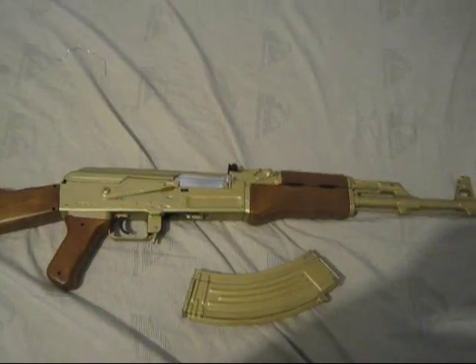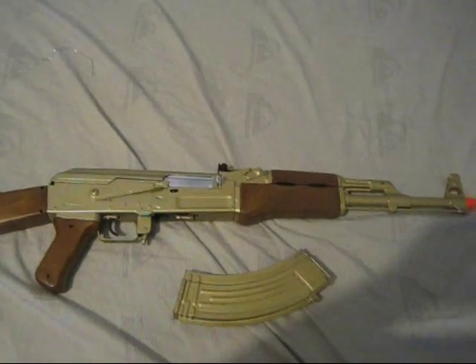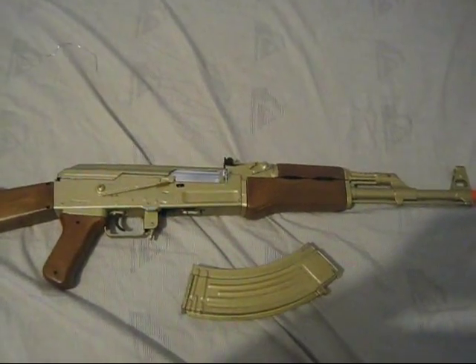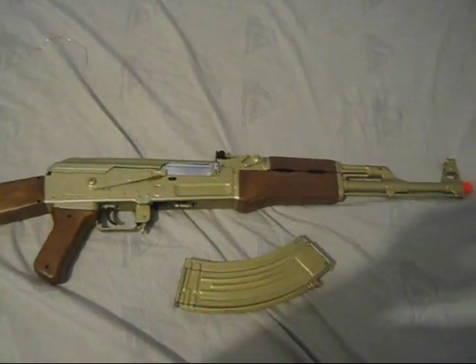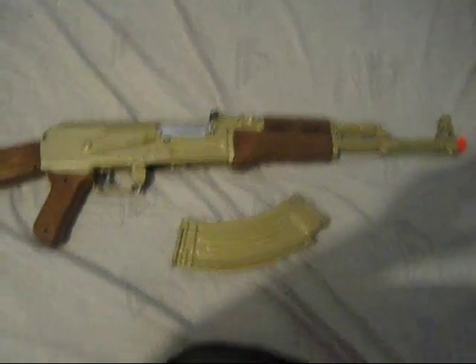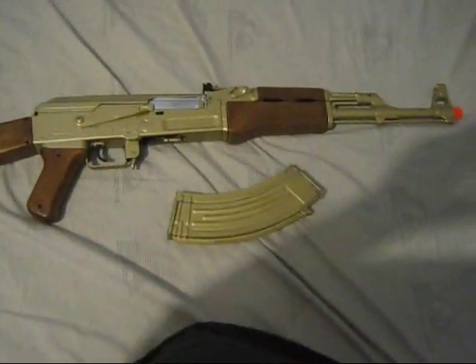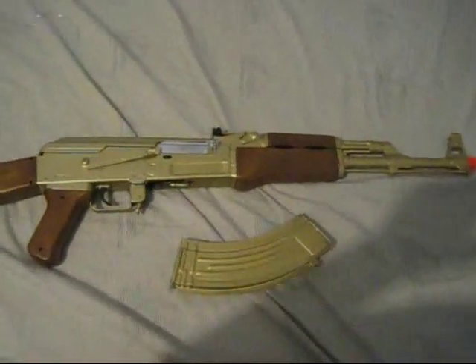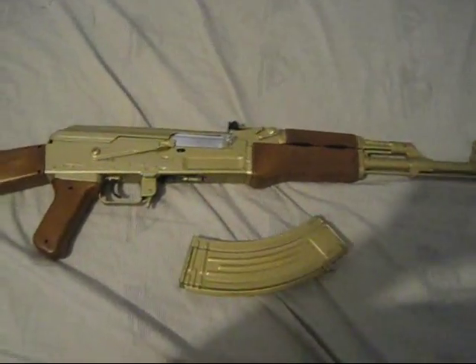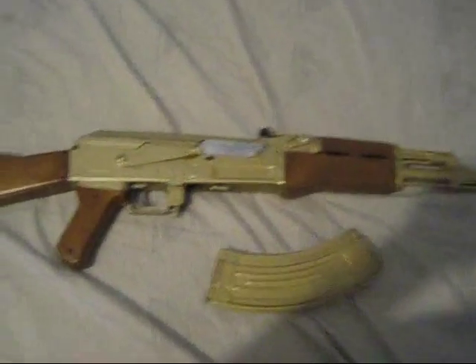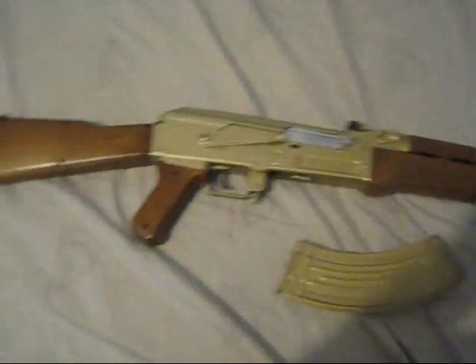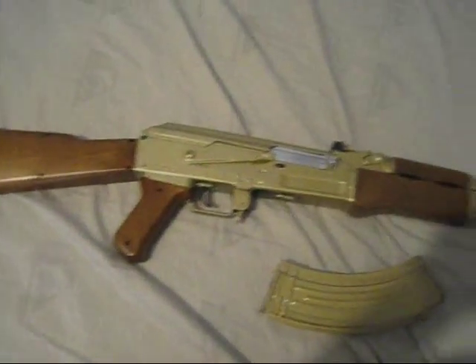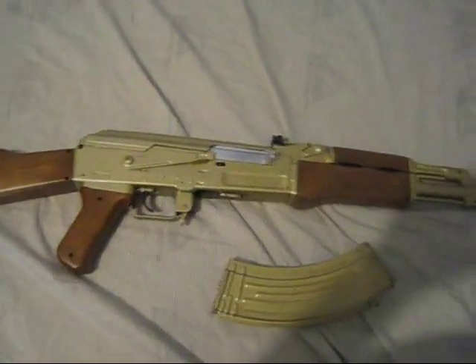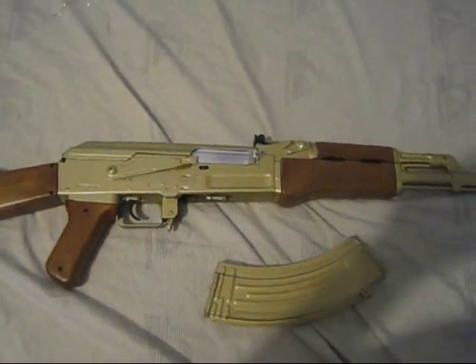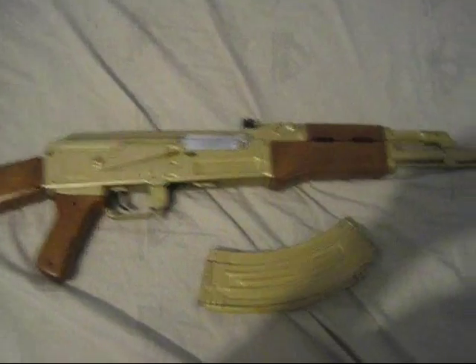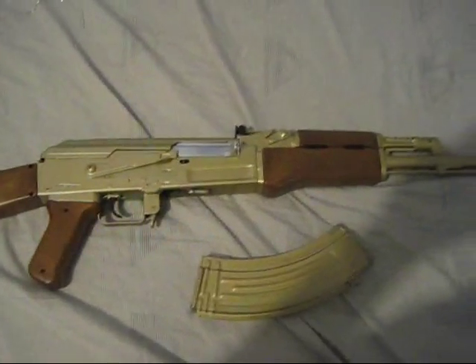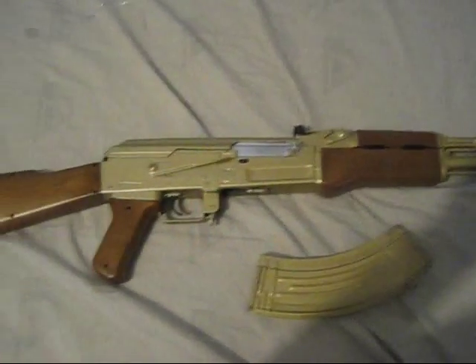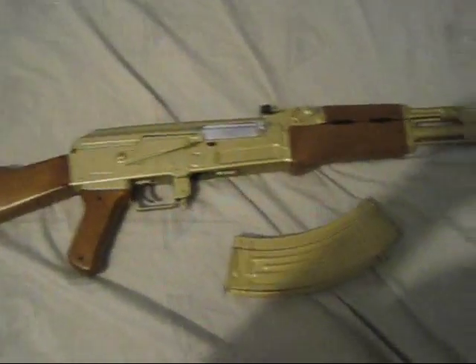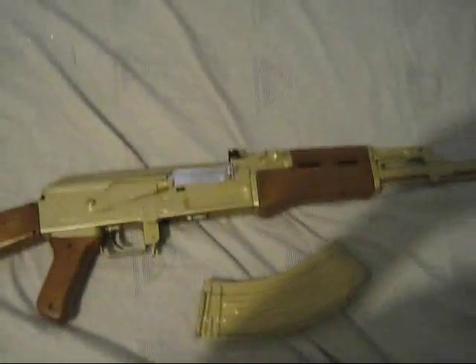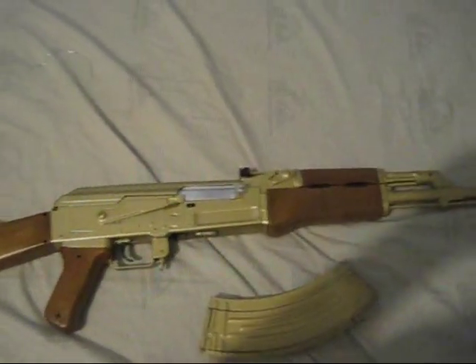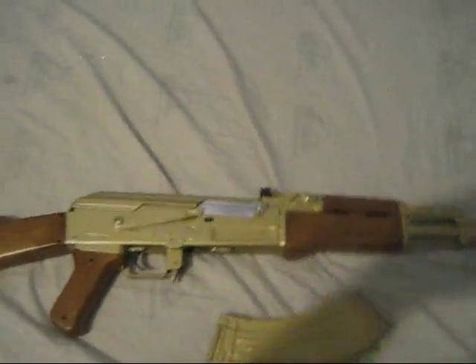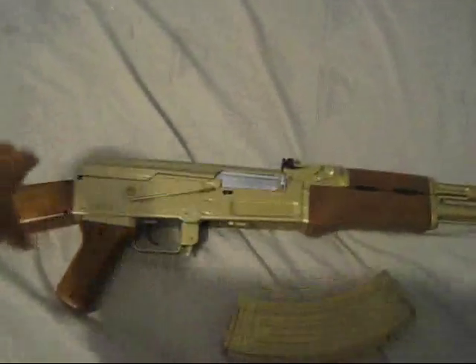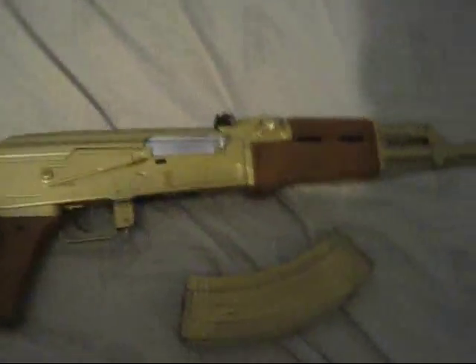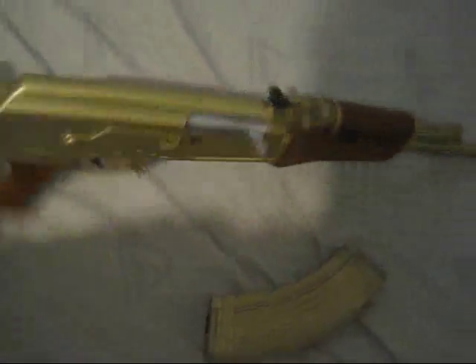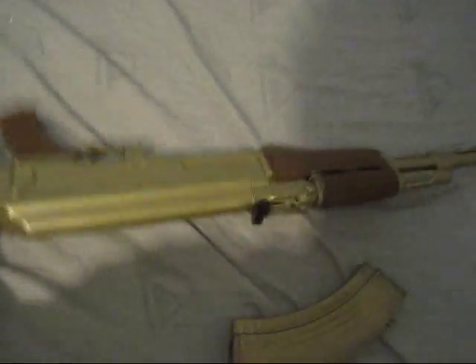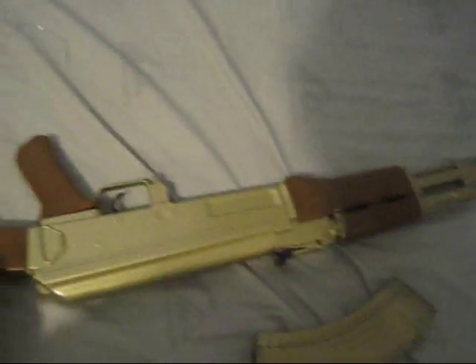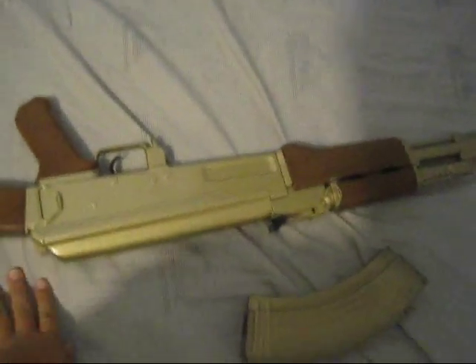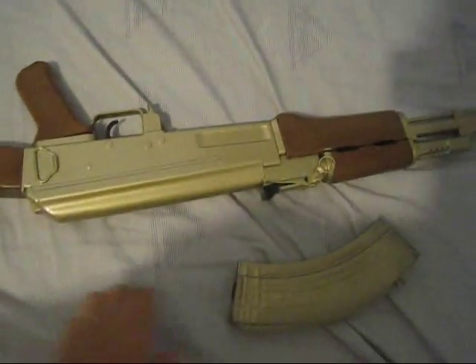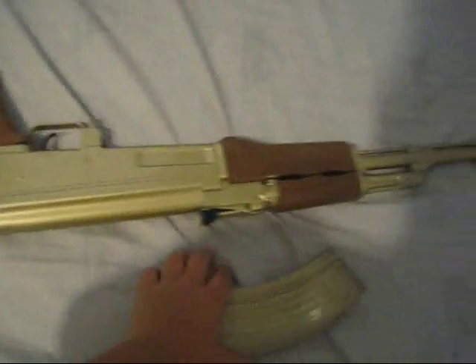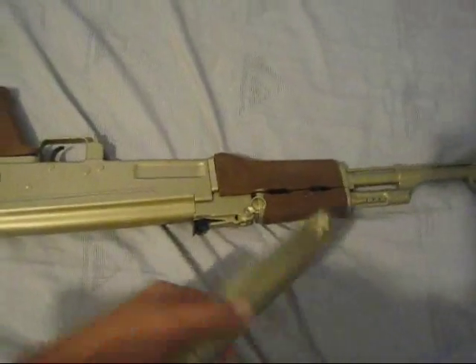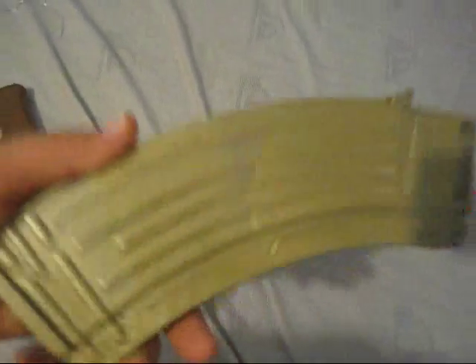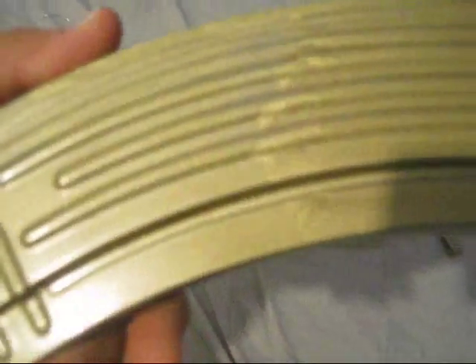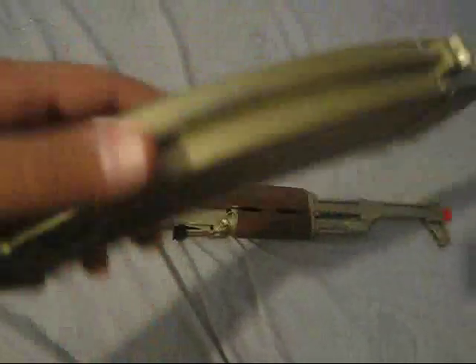And this is the finished product. As you can see, the things that were masked off were their original color on the other side. Yeah, the clip didn't come out good at all.